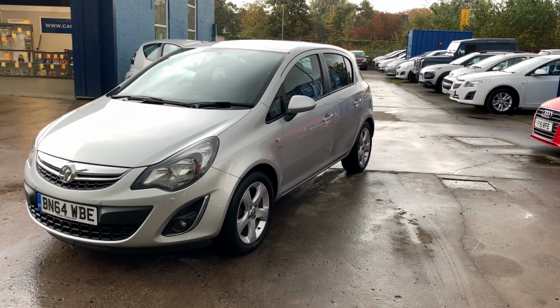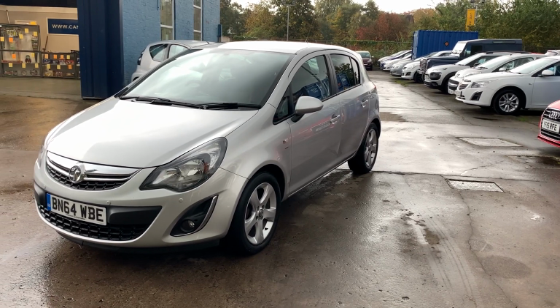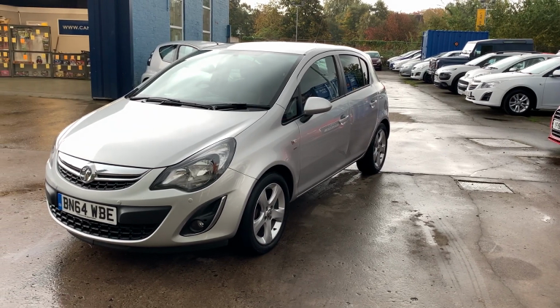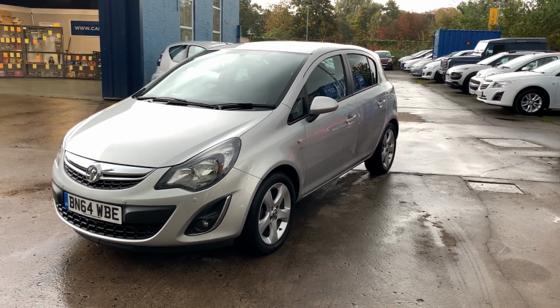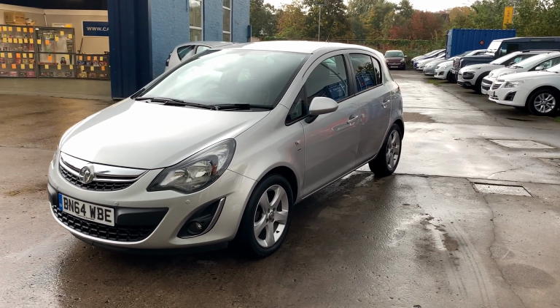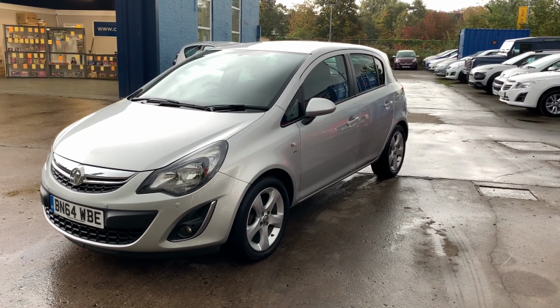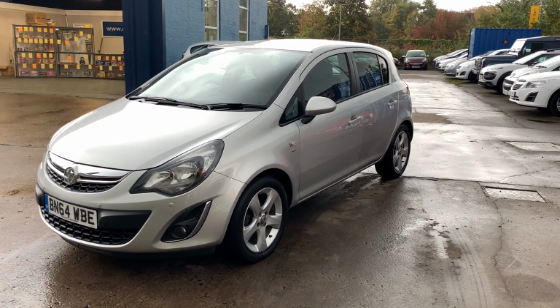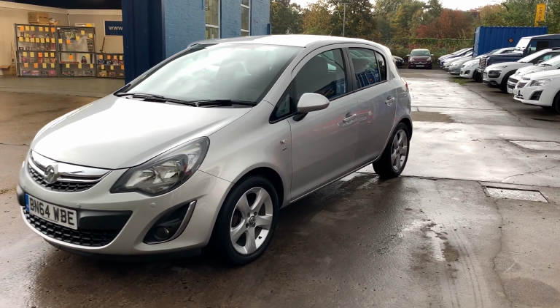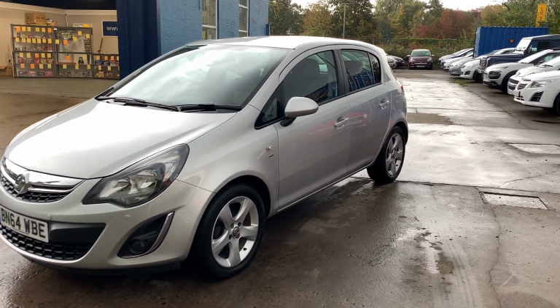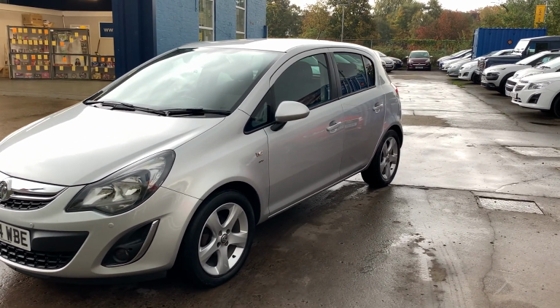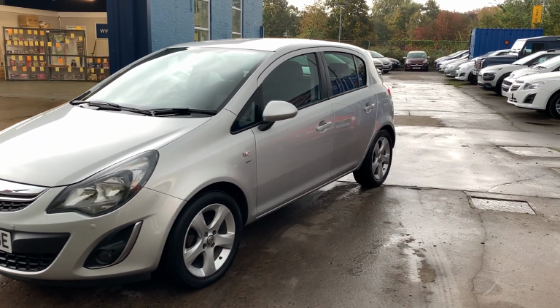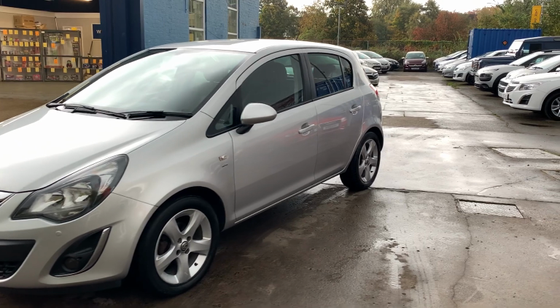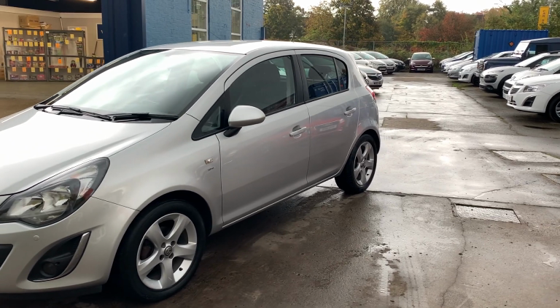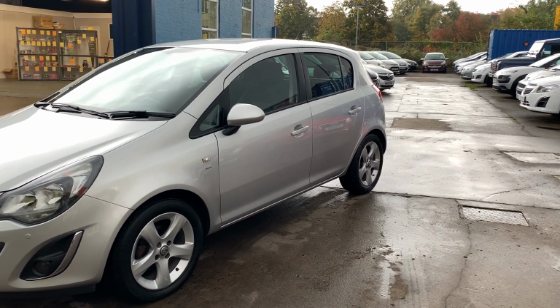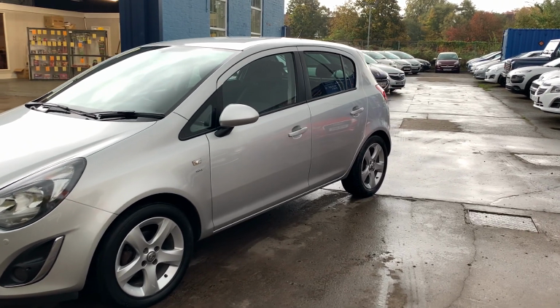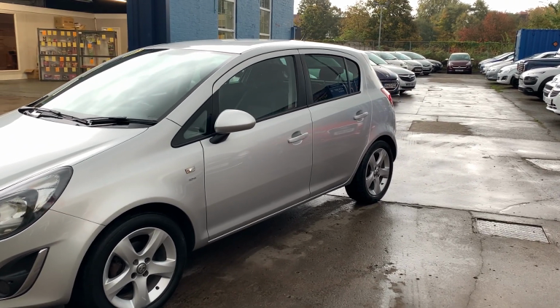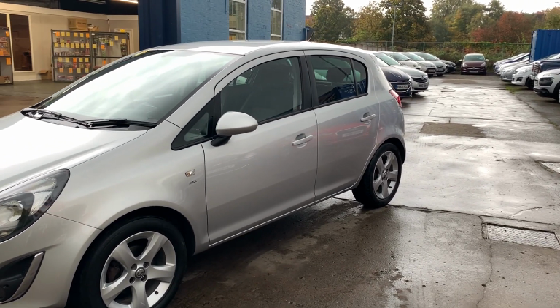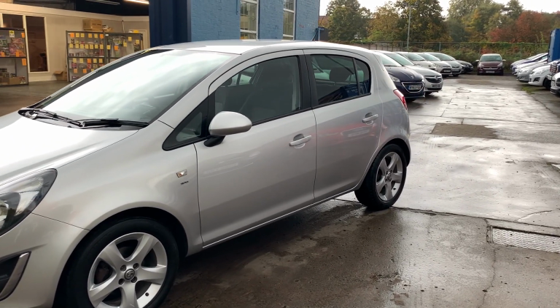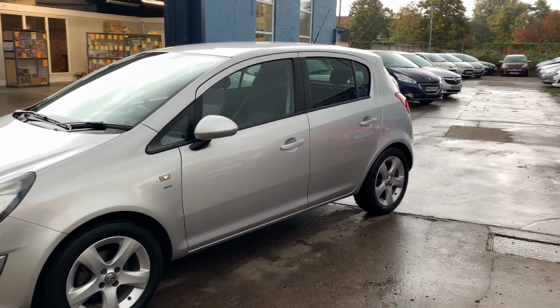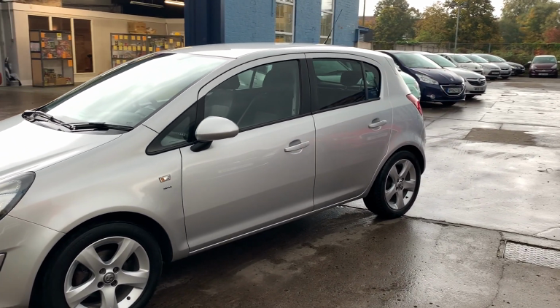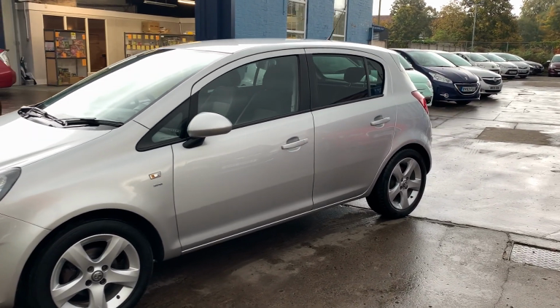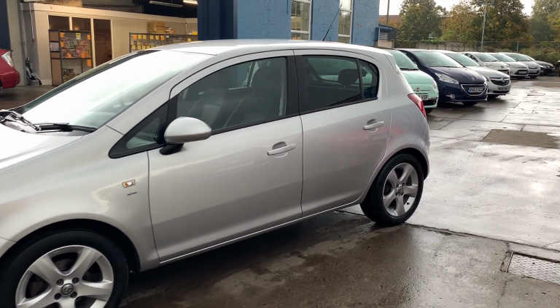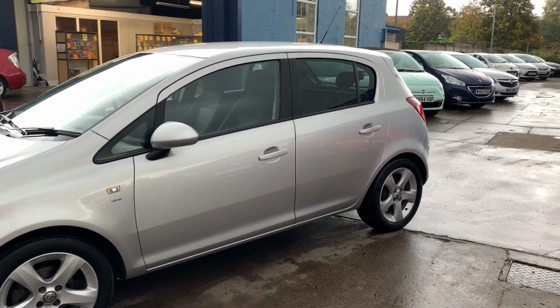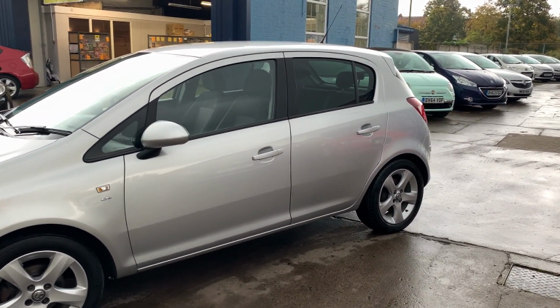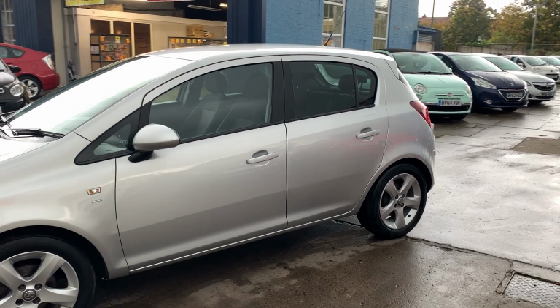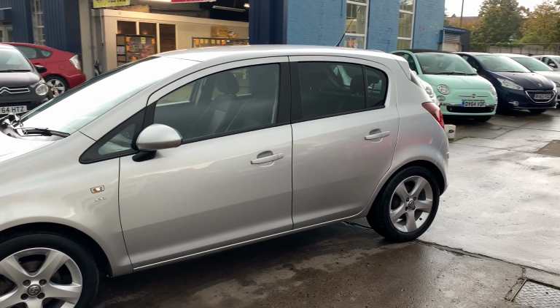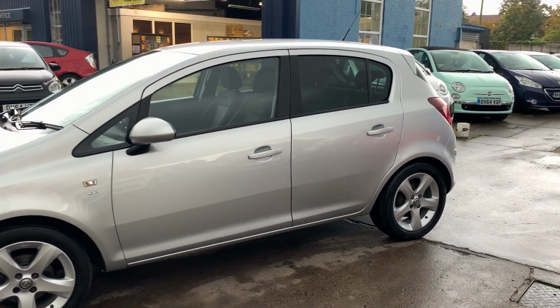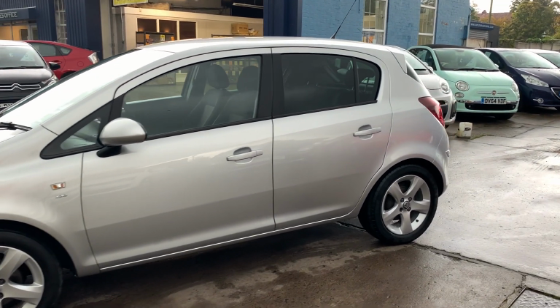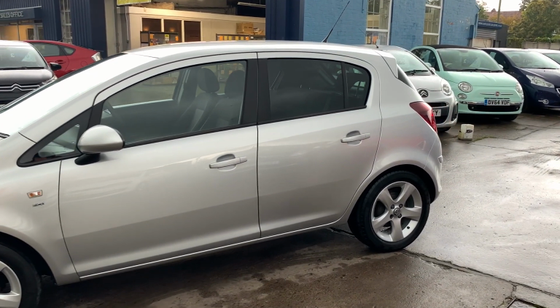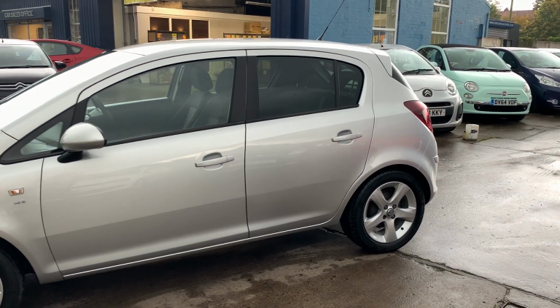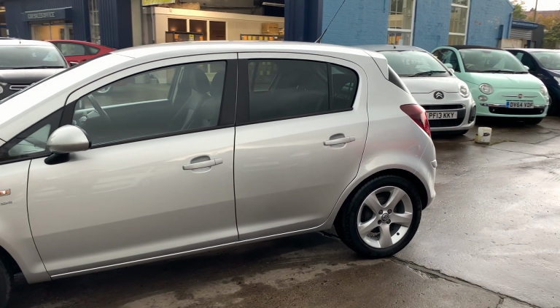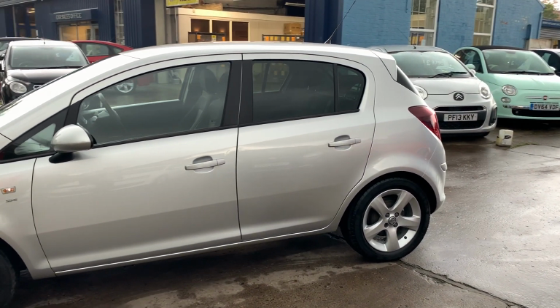Welcome to Cantilever Car Centre. Here today I have a Vauxhall Corsa SXI, registered 2014 on a 64 plate. This car is in metallic silver and has a 1400 petrol engine.